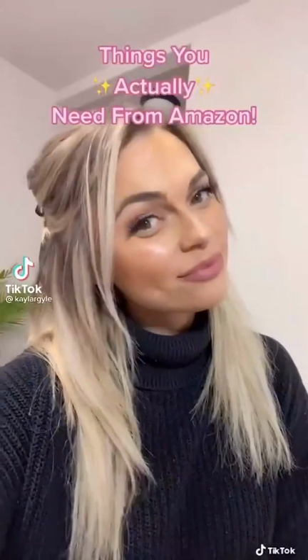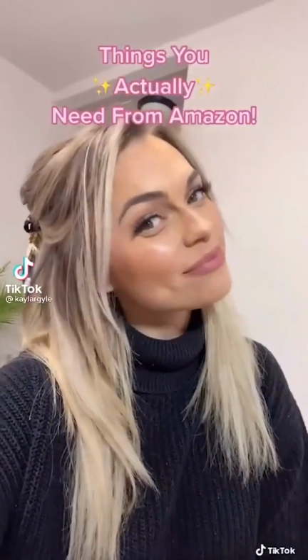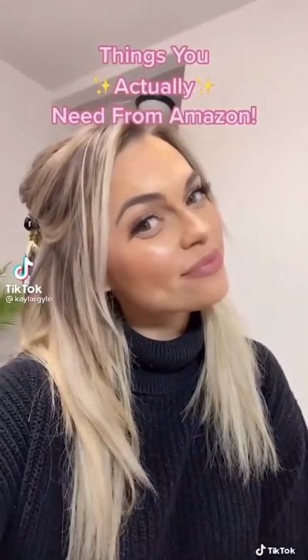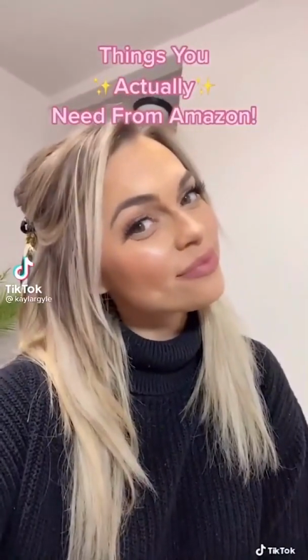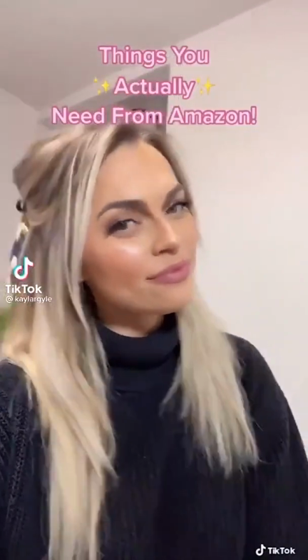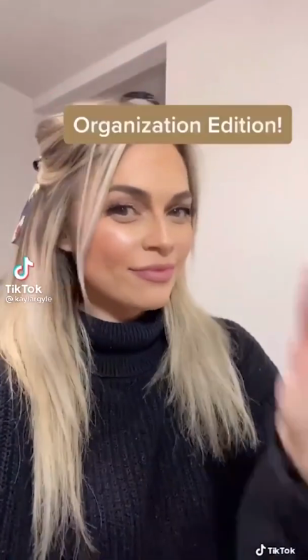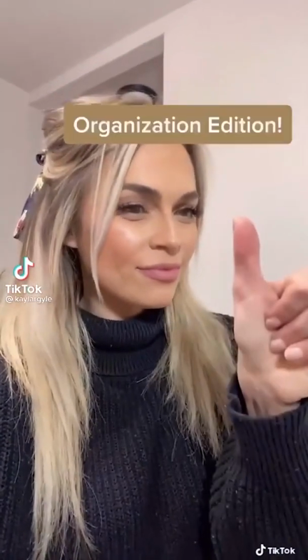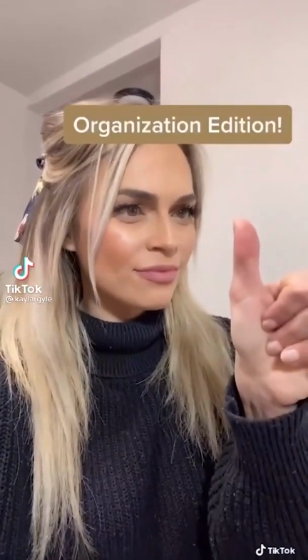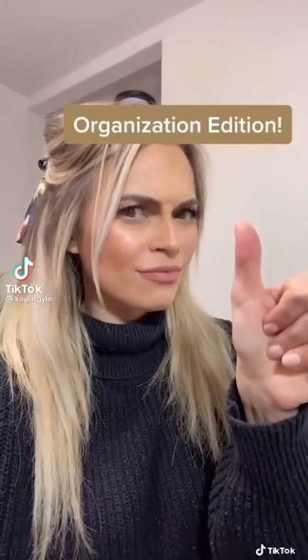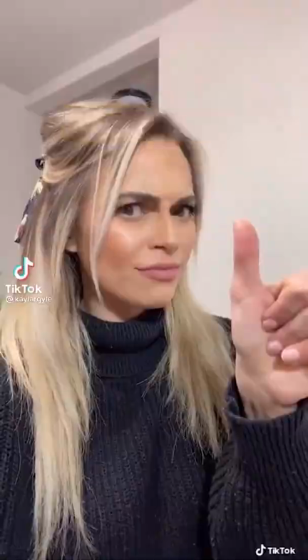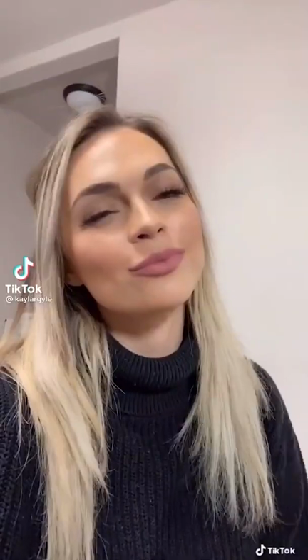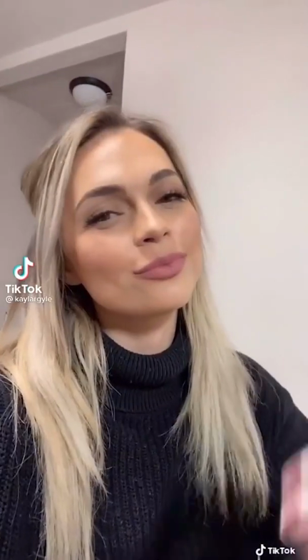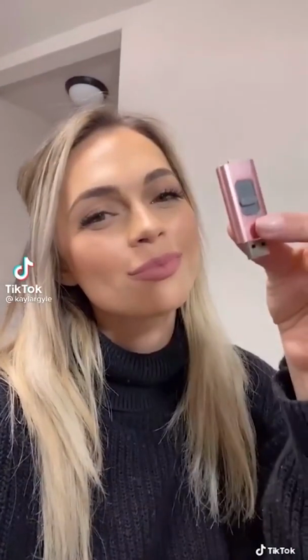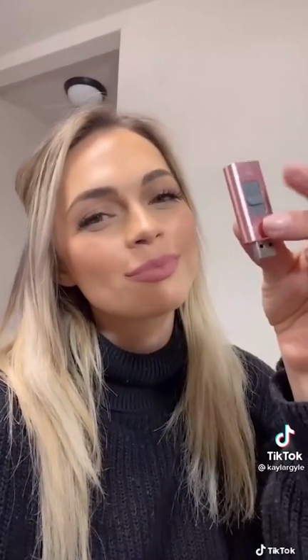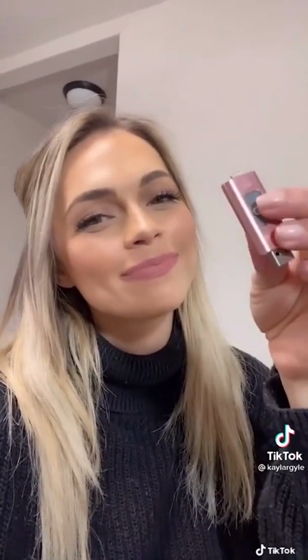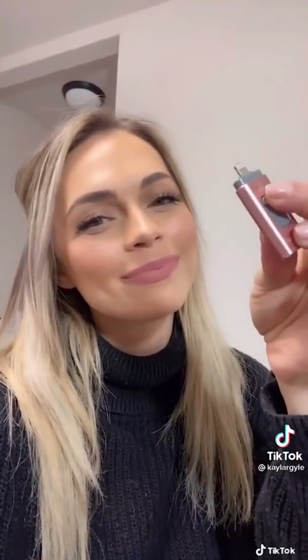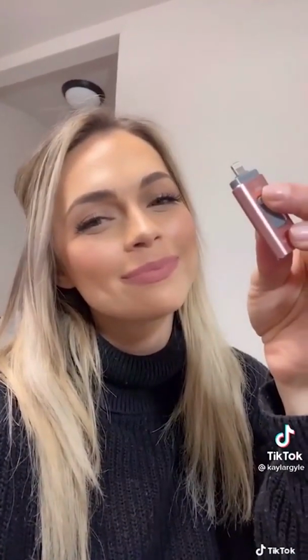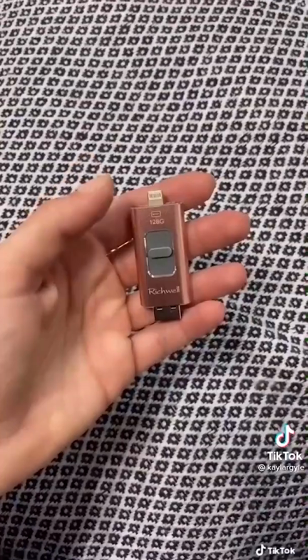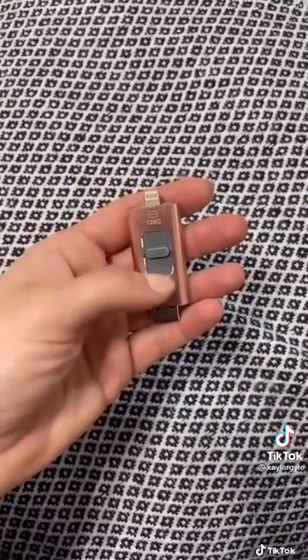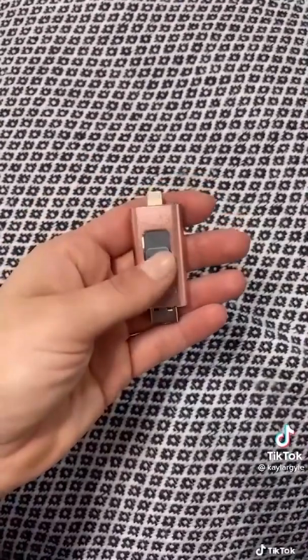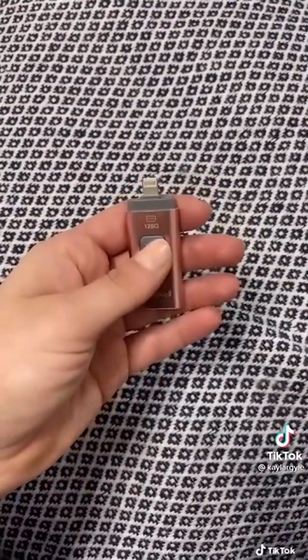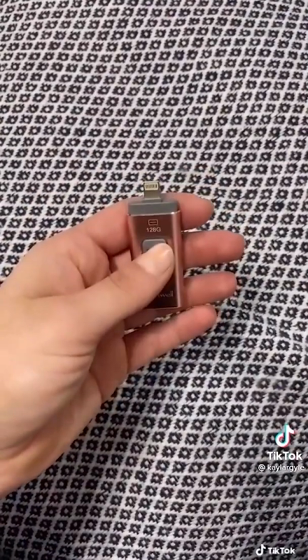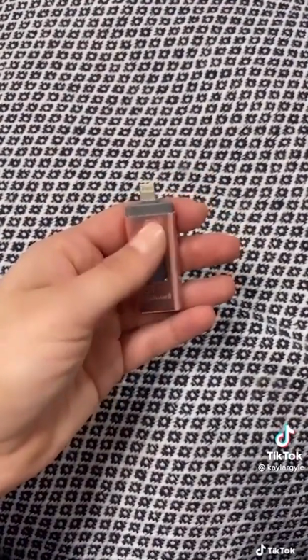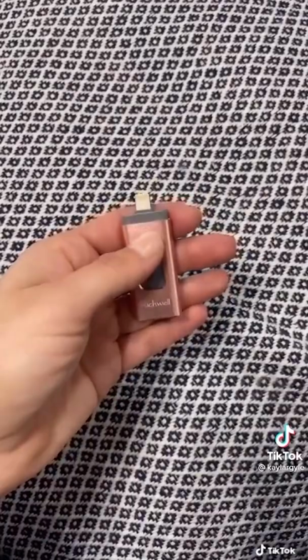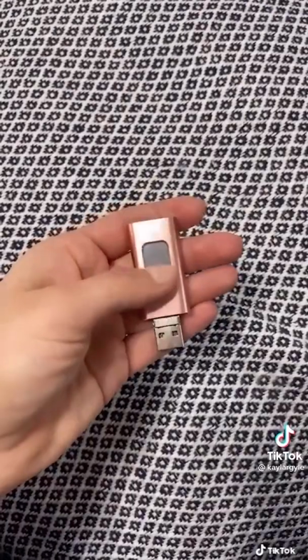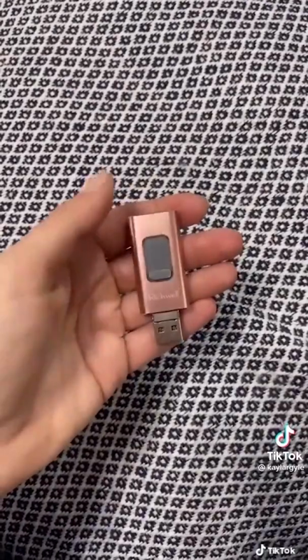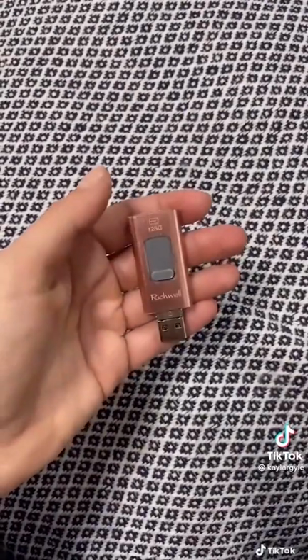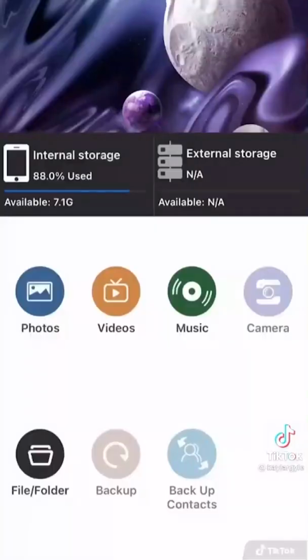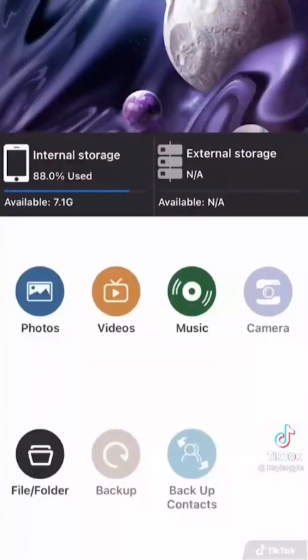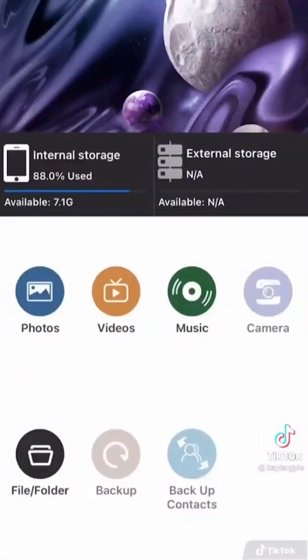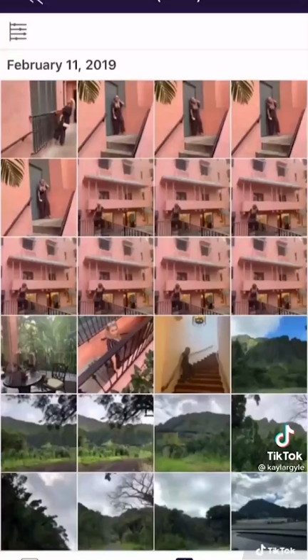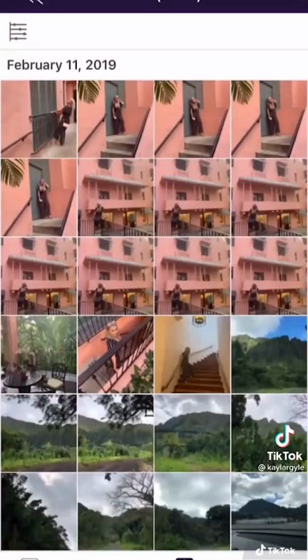Something you actually need from Amazon that's the size of your thumb: it's a USB flash drive. This little thing is 128 gigabytes, which means like 50,000 pictures or more. Just download the app, plug it in, and transfer your photos over. Yes, you need one — go get it.